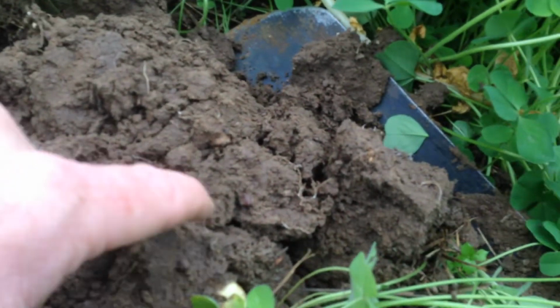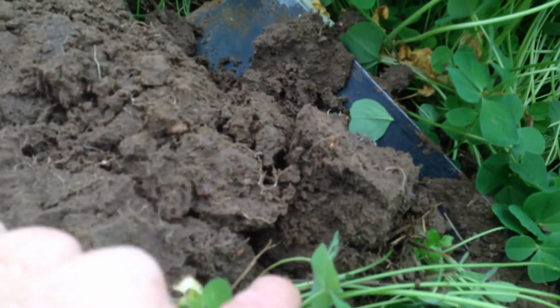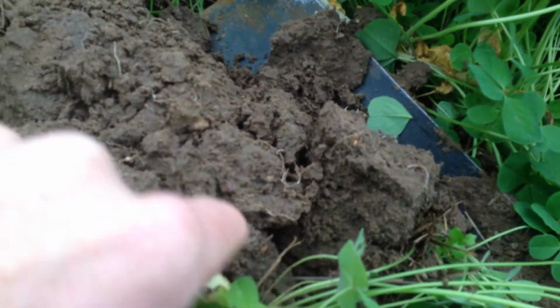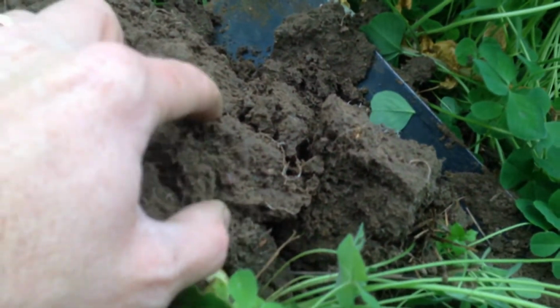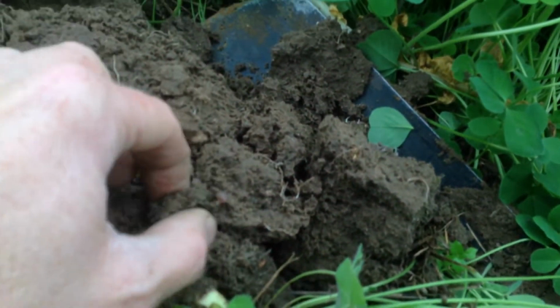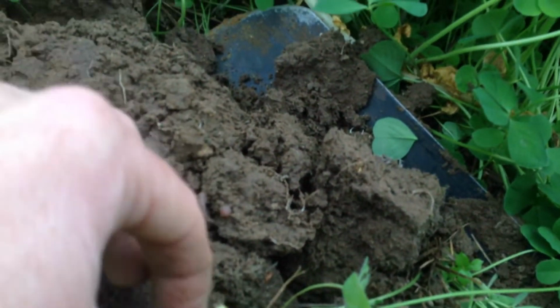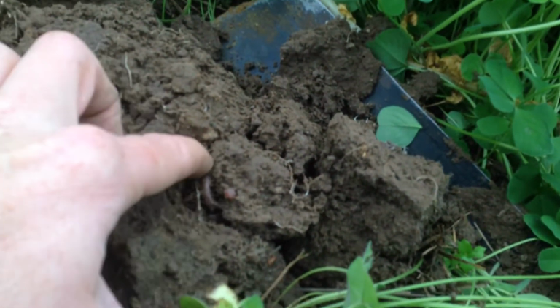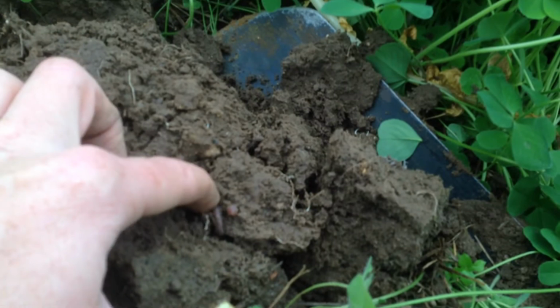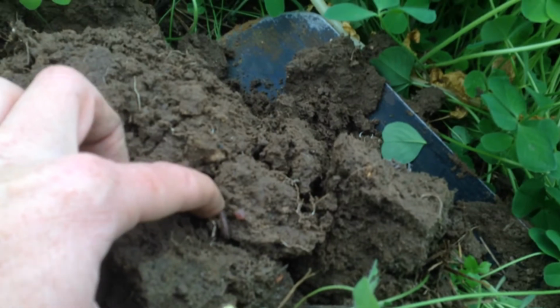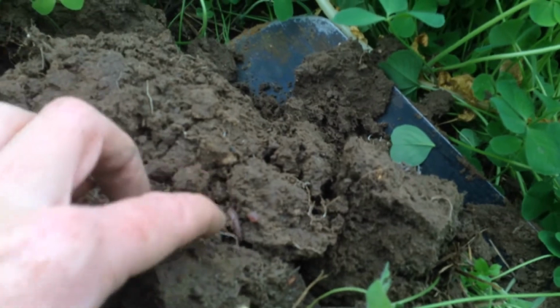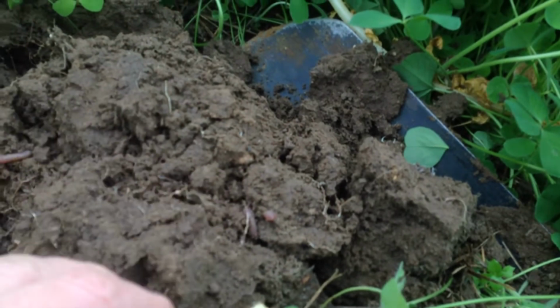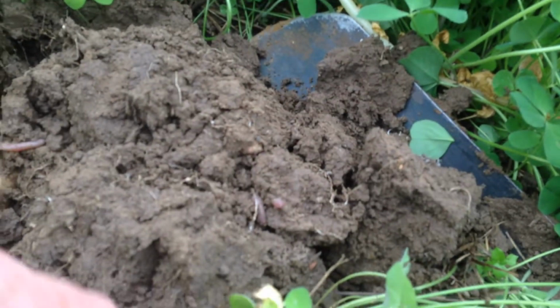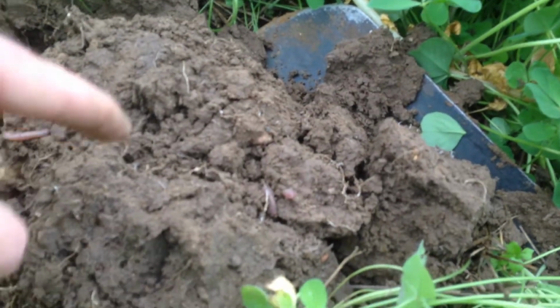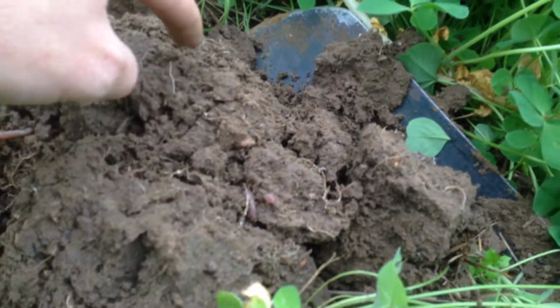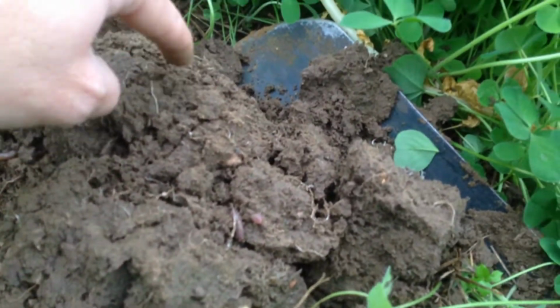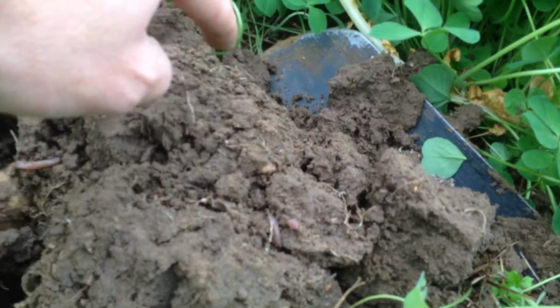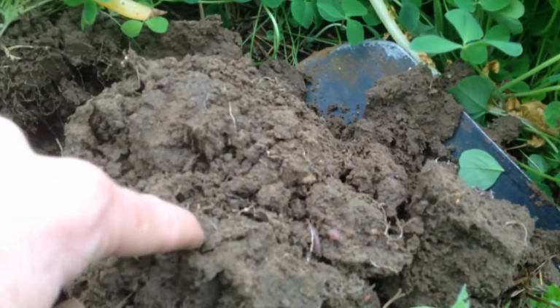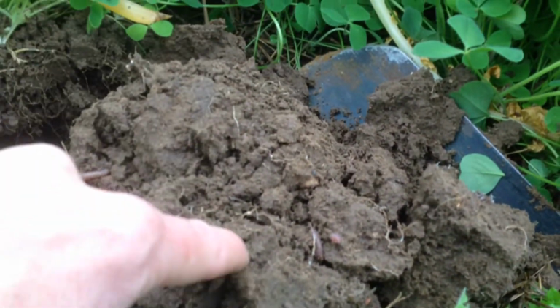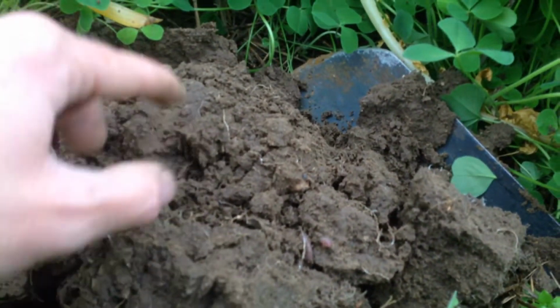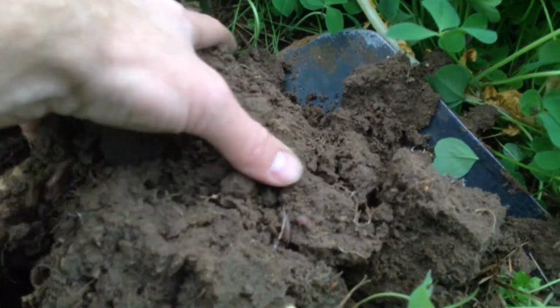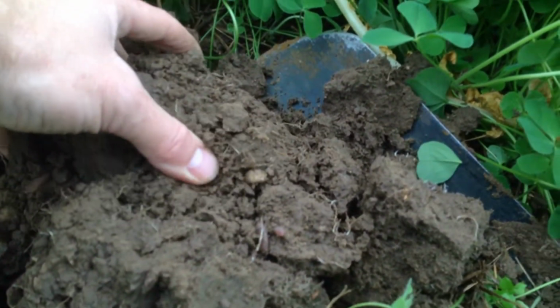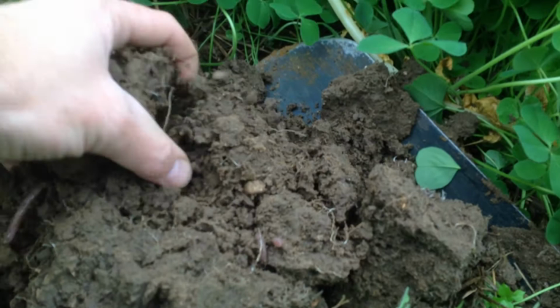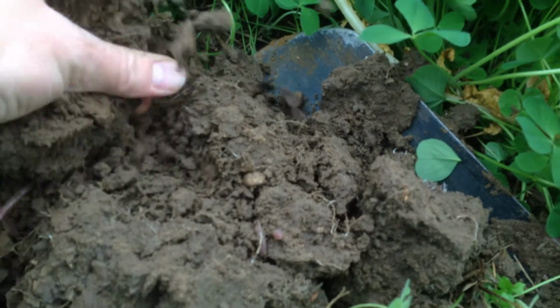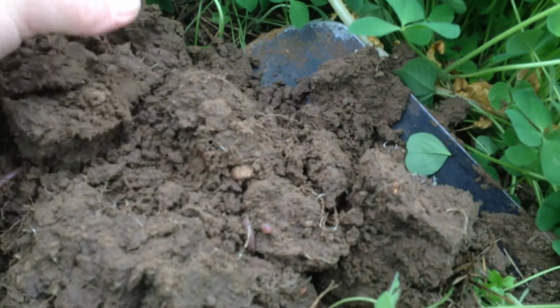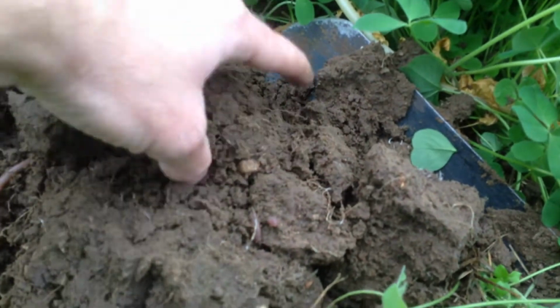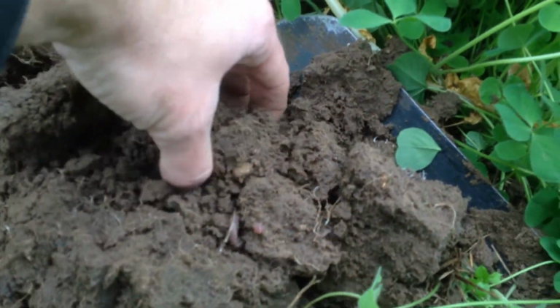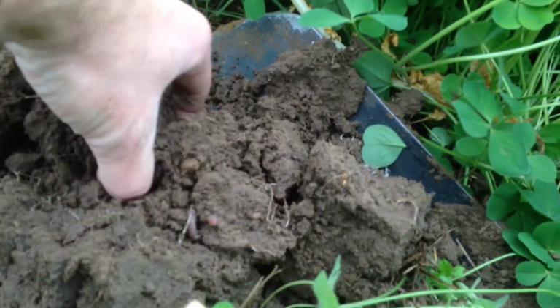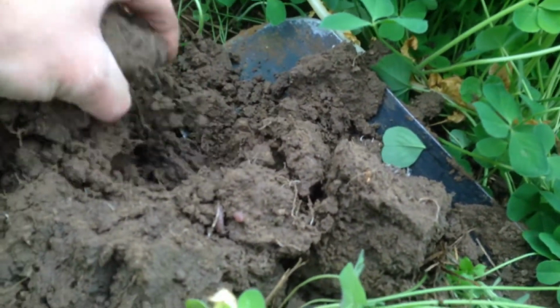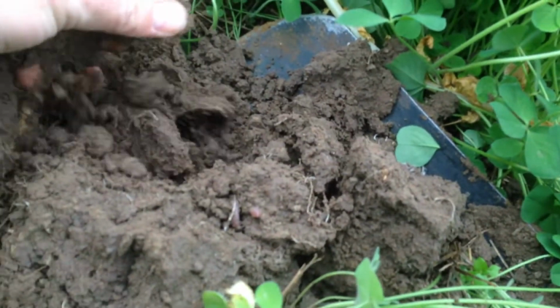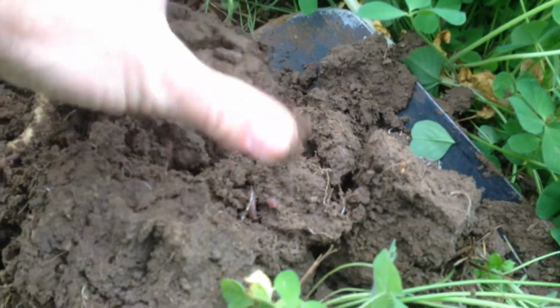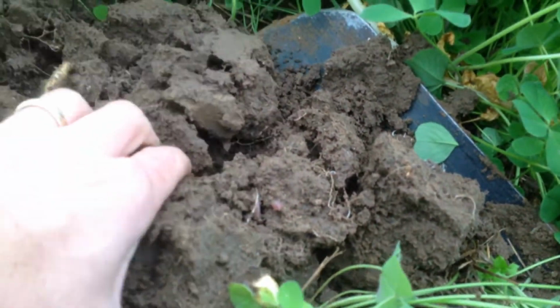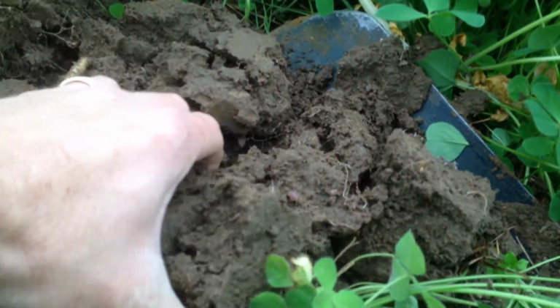There was another earthworm around here a while ago hiding out — there he is. See the root structure all around, building soil organic matter with these roots.